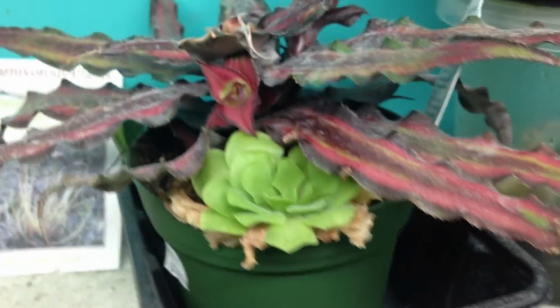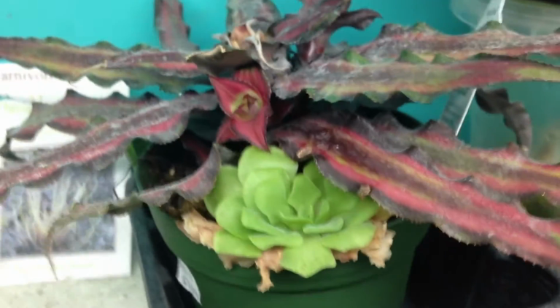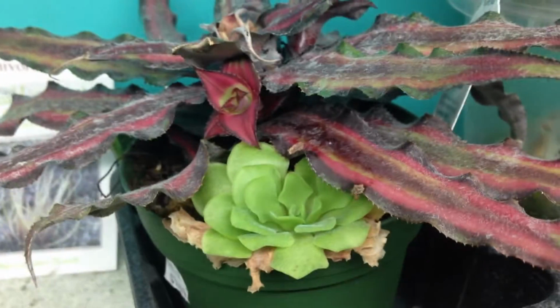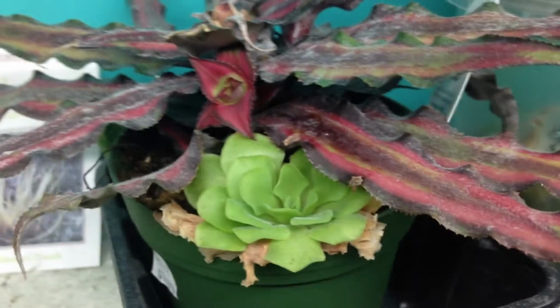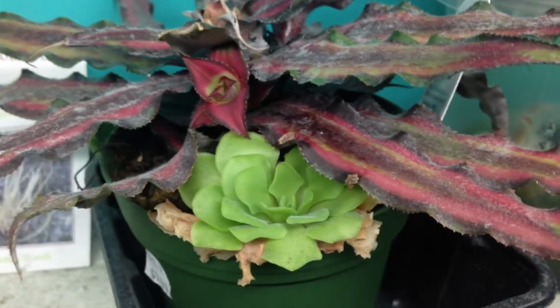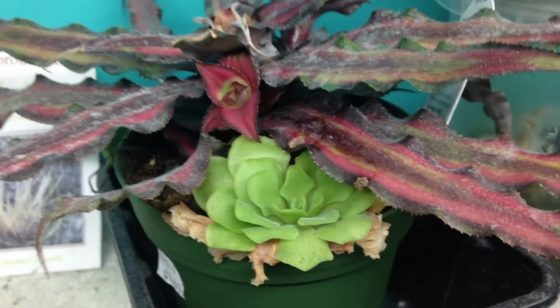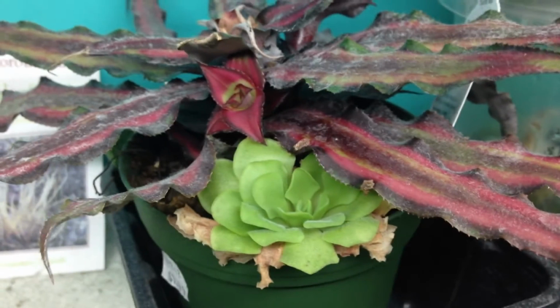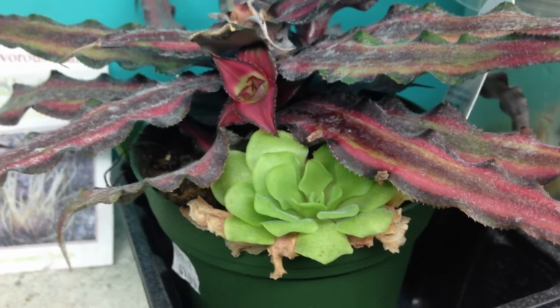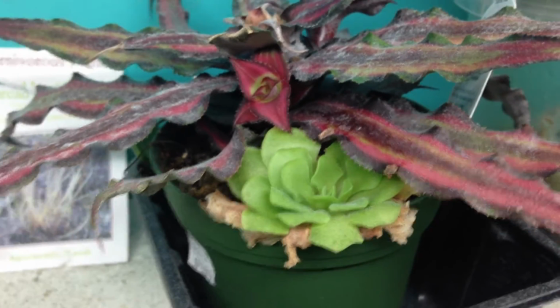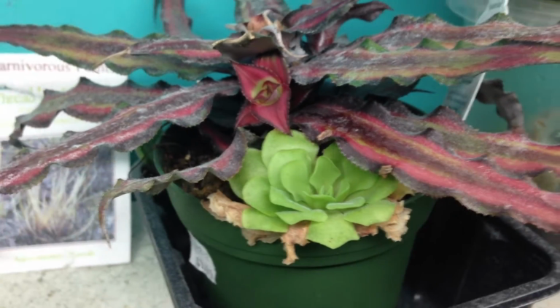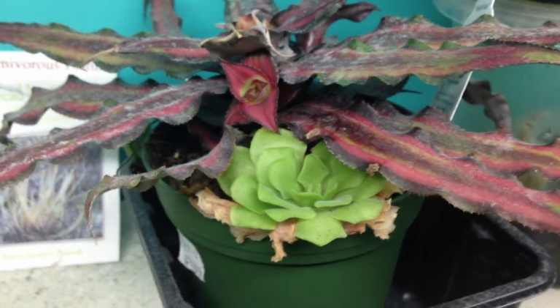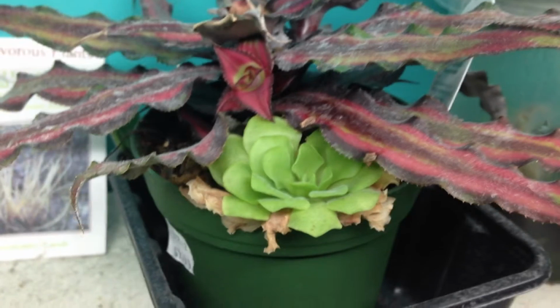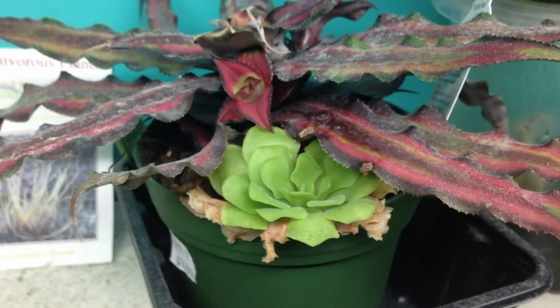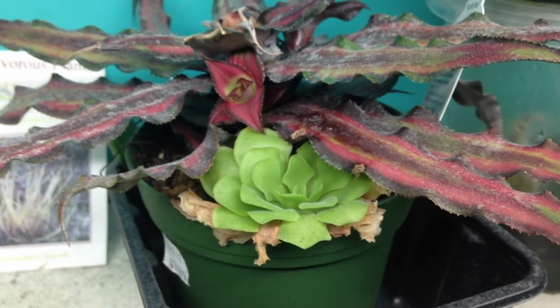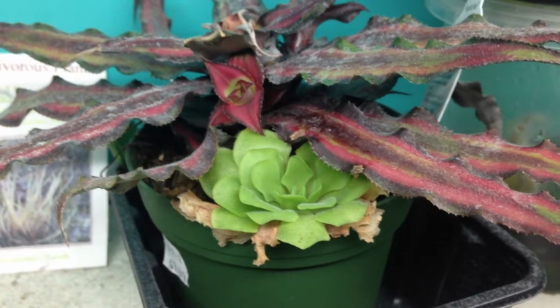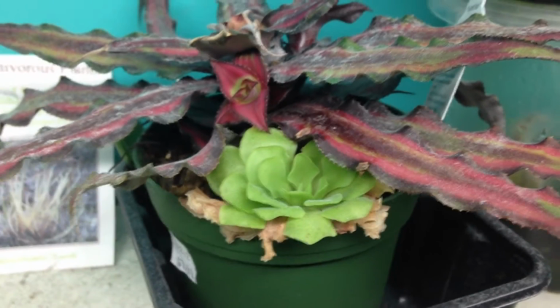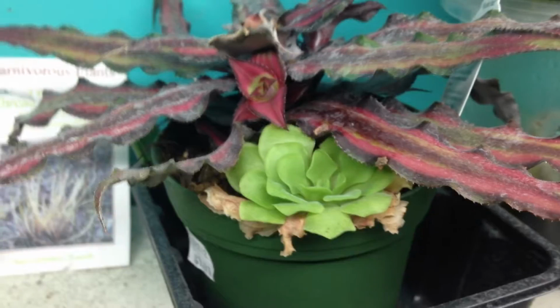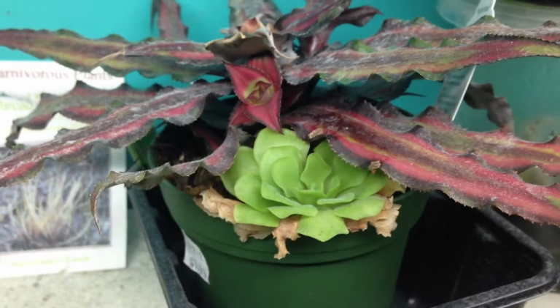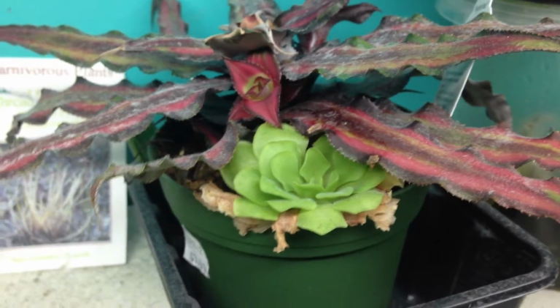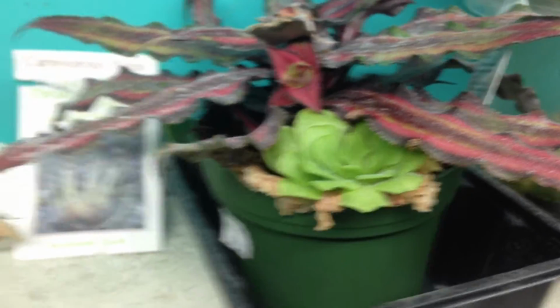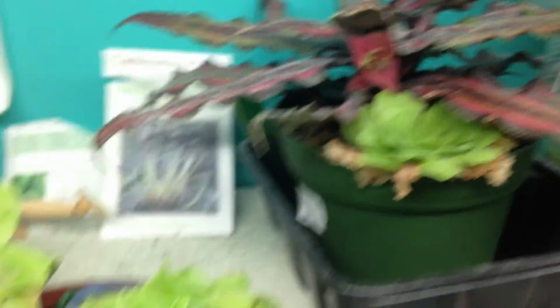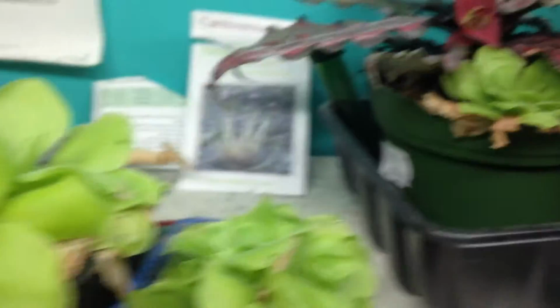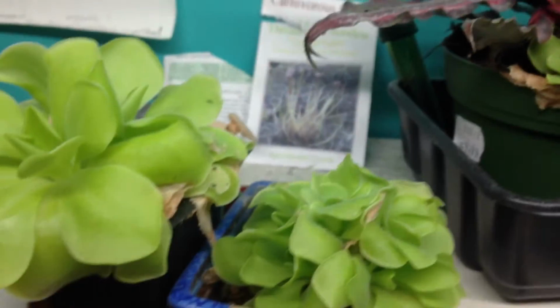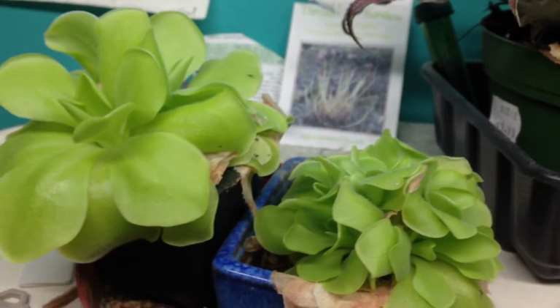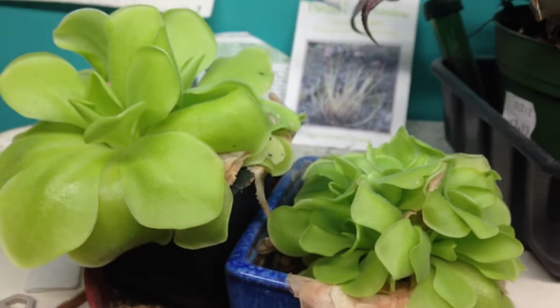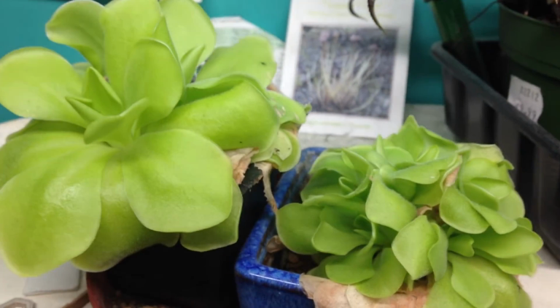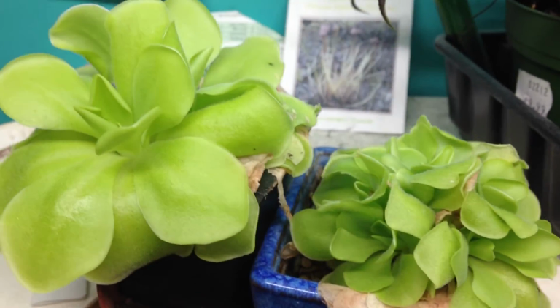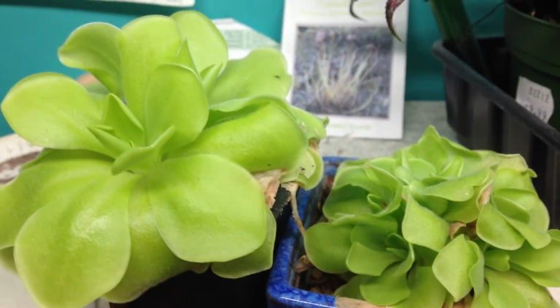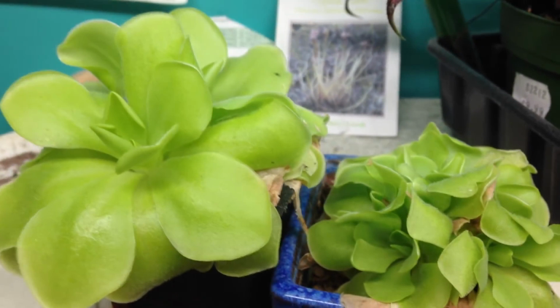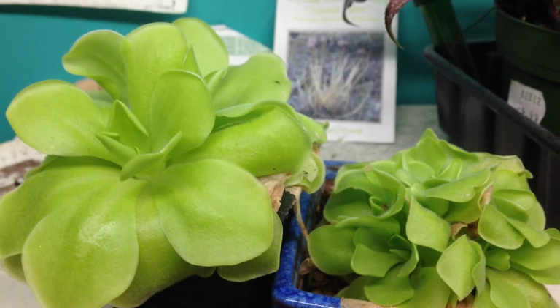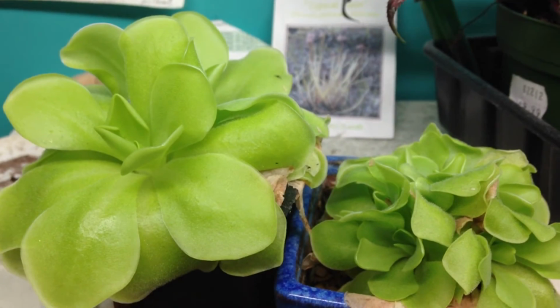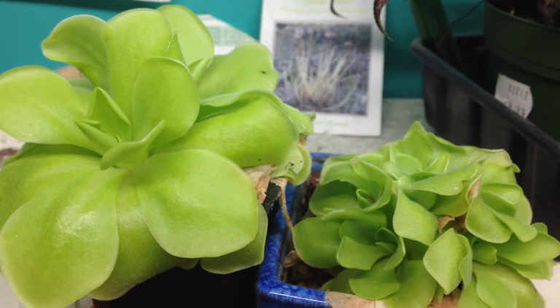And a little Pinguicula that's going into its dry cycle, and two more Pinguicula that are also going into their dry cycle.